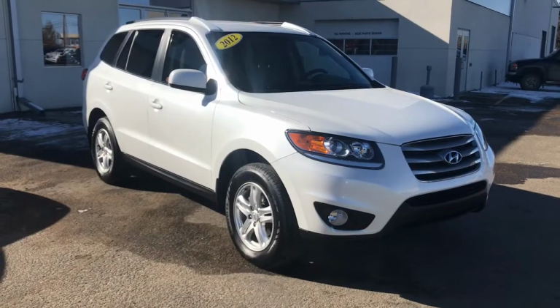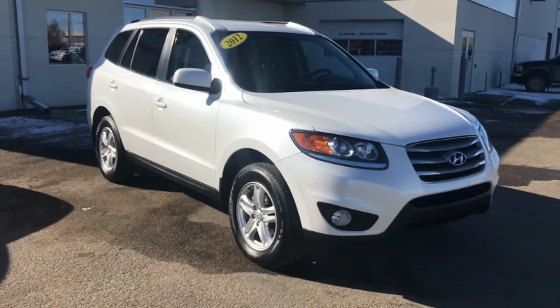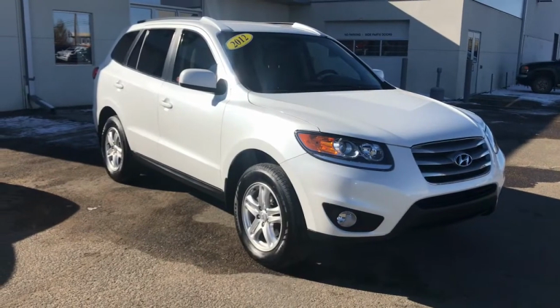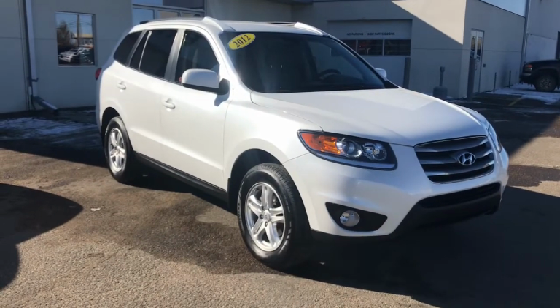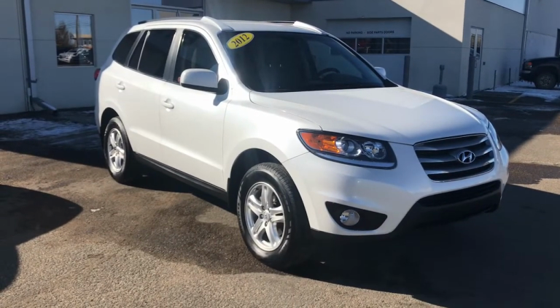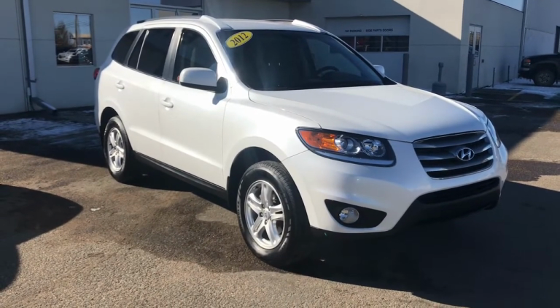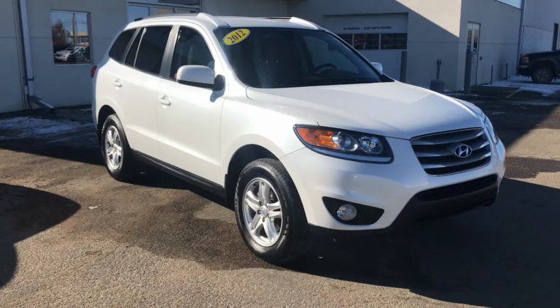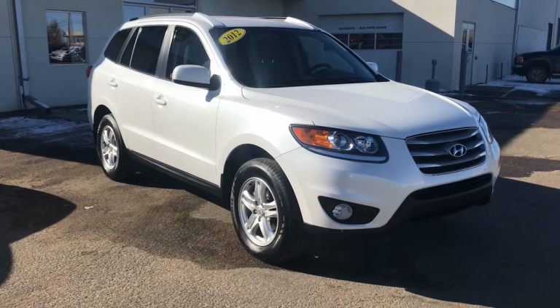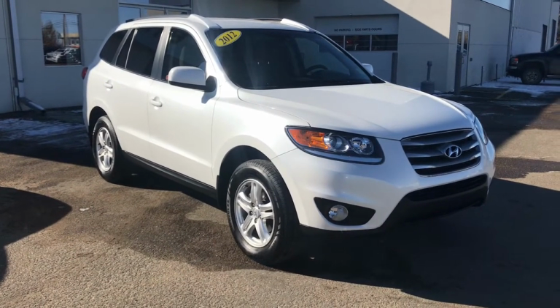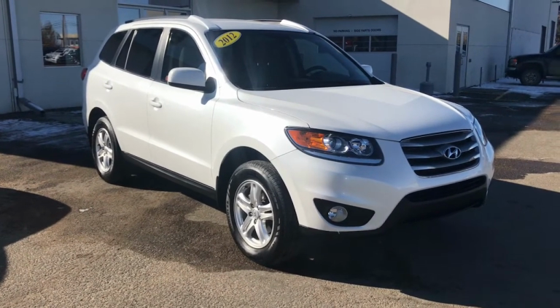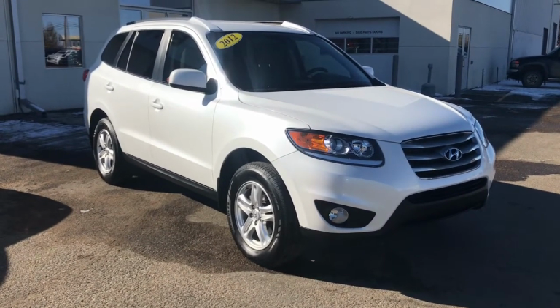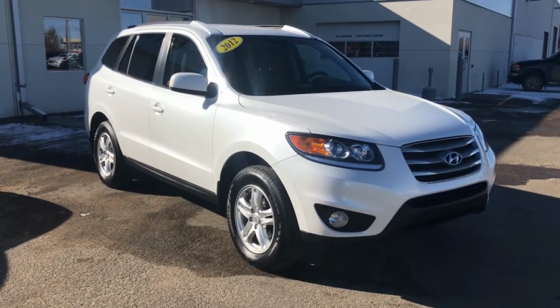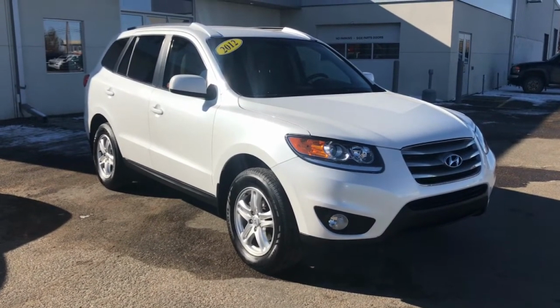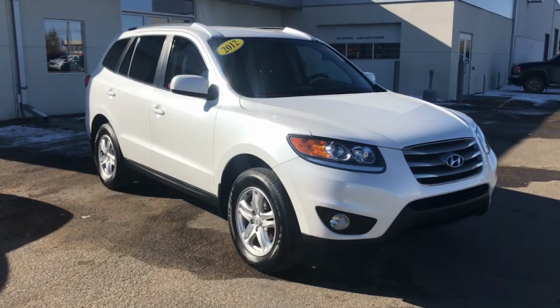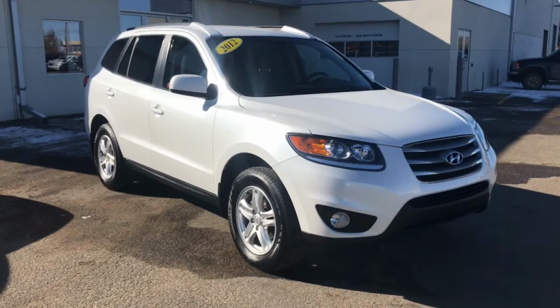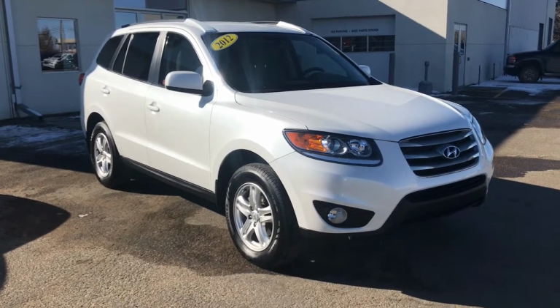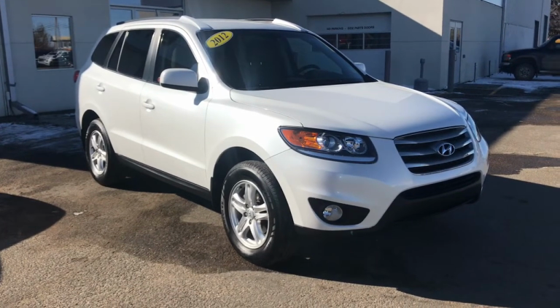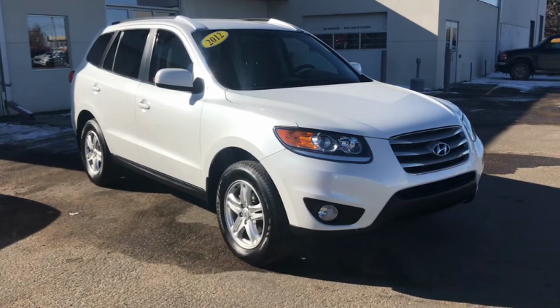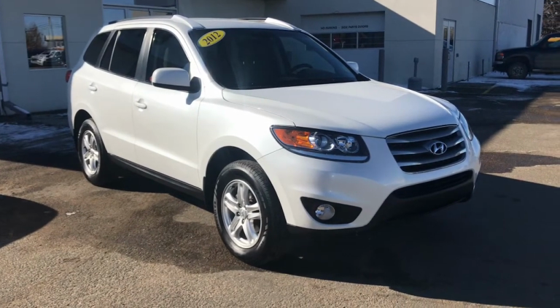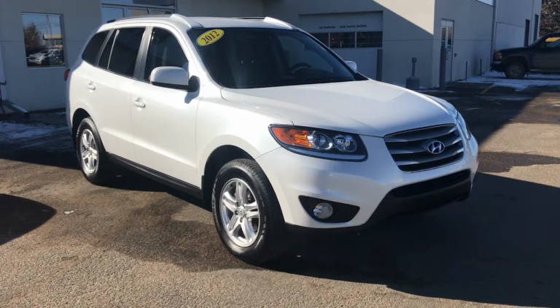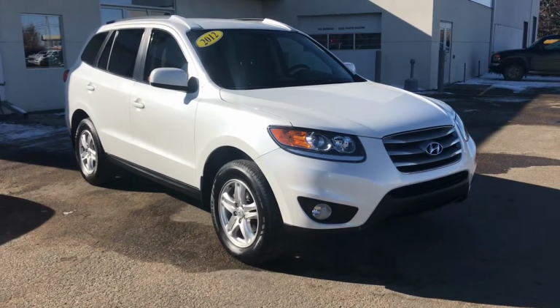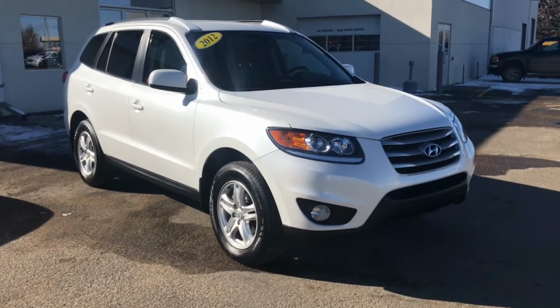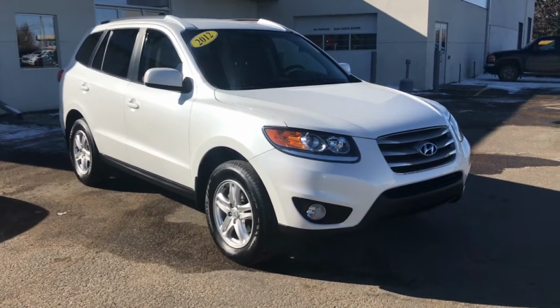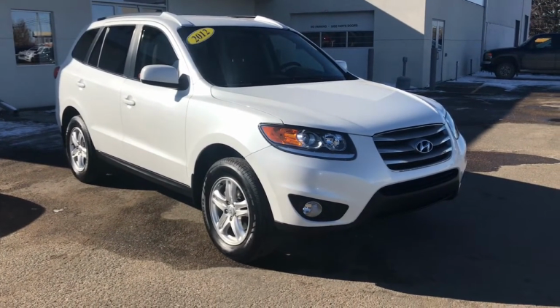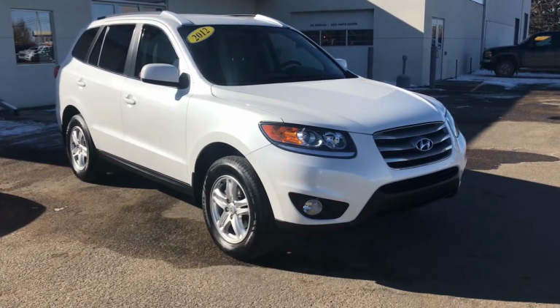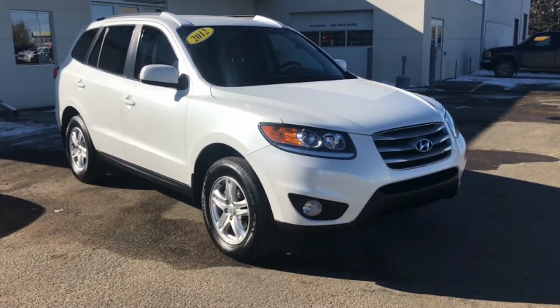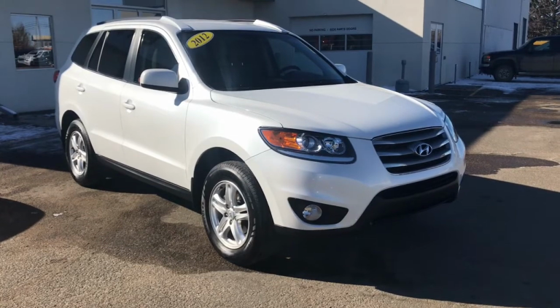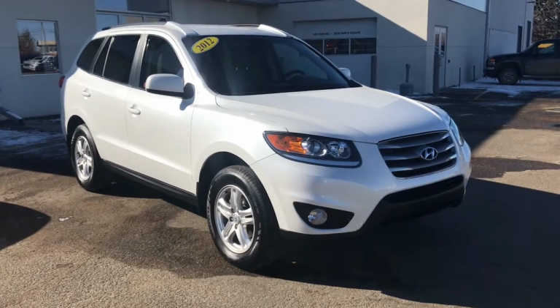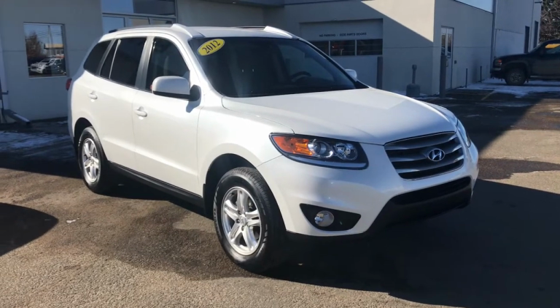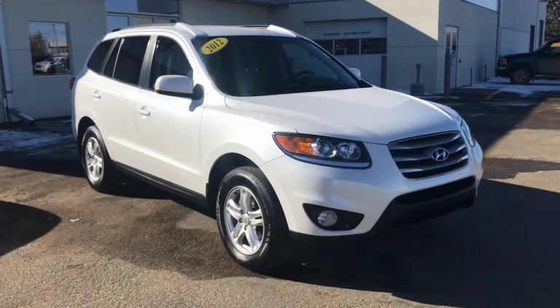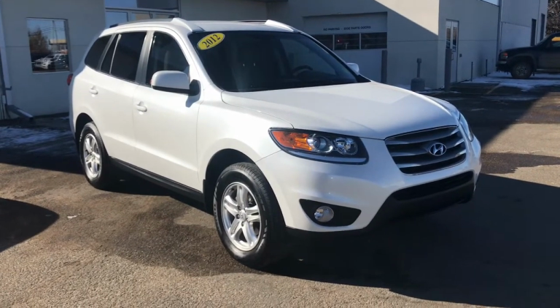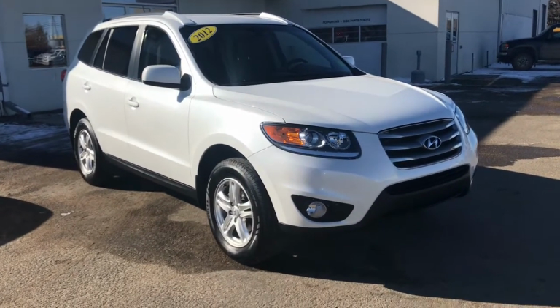Hello and welcome to Bridges Chevrolet Buick GMC in North Battleford on Highway 4 North. My name is Jessica and today we're going to have a look at the certified 2012 Hyundai Santa Fe GLS with front-wheel drive.